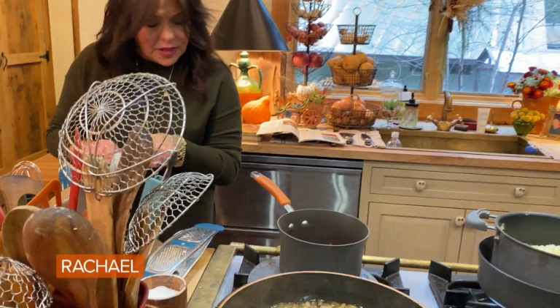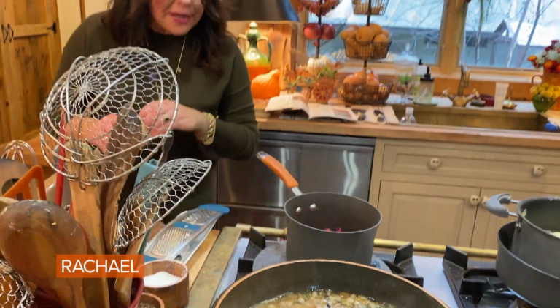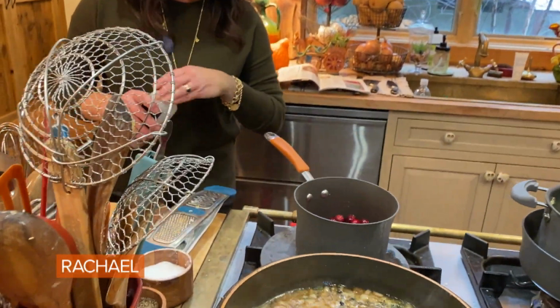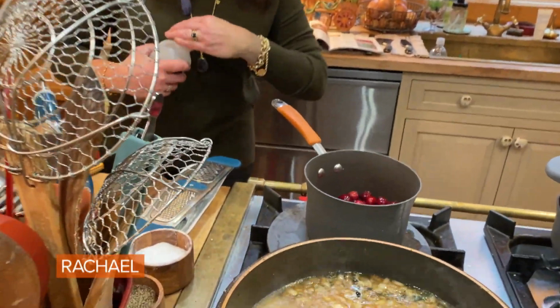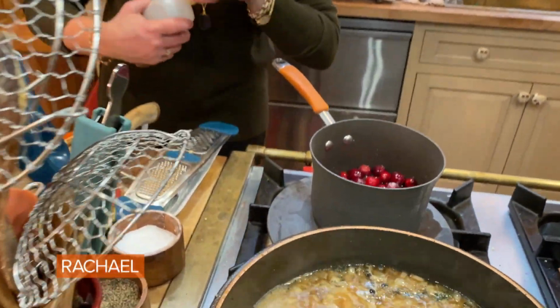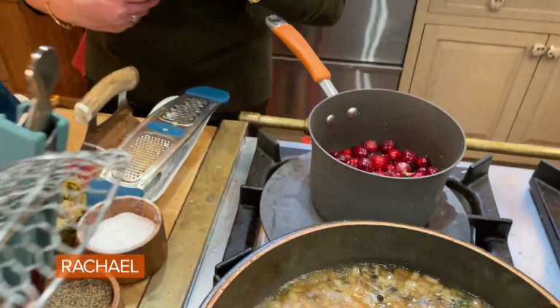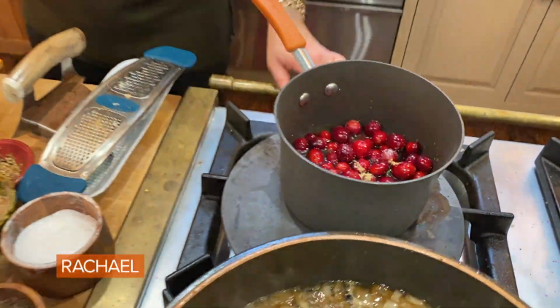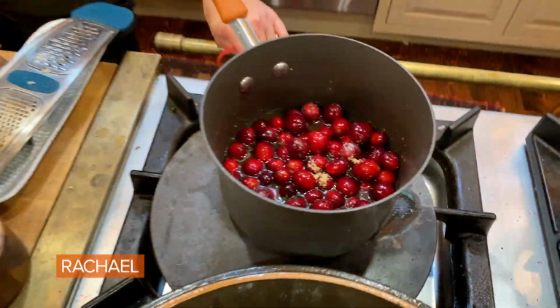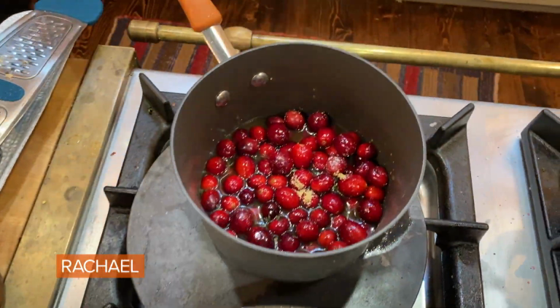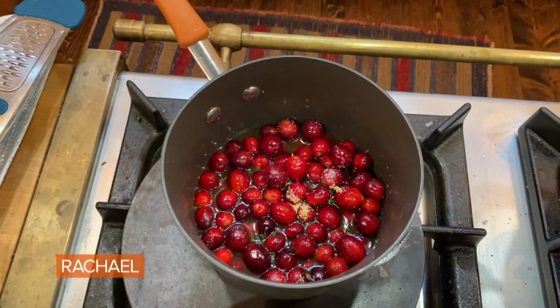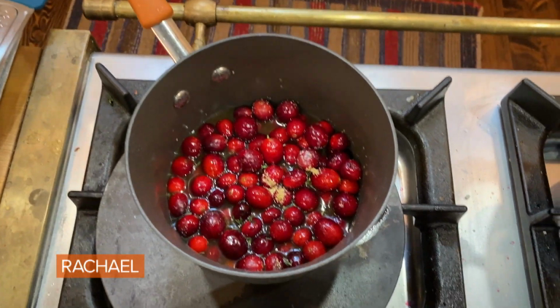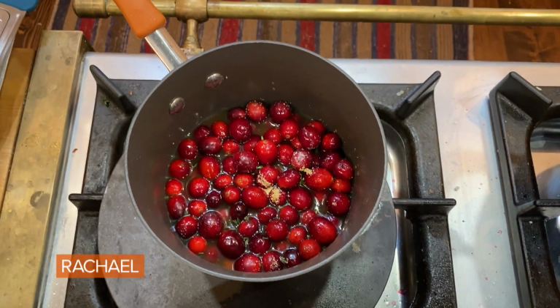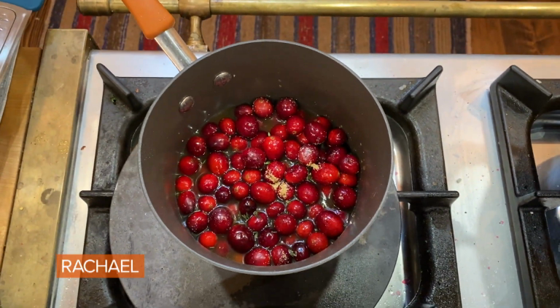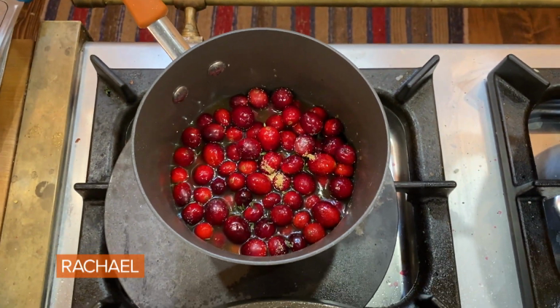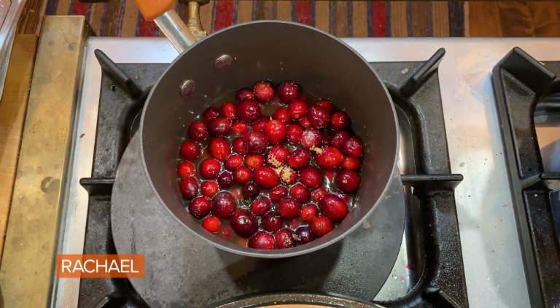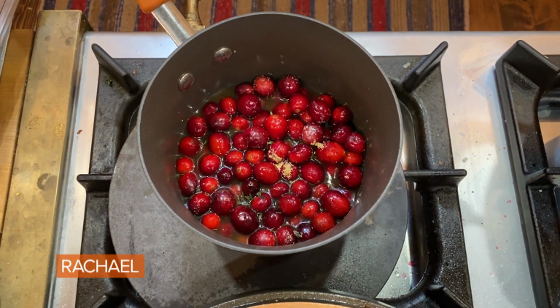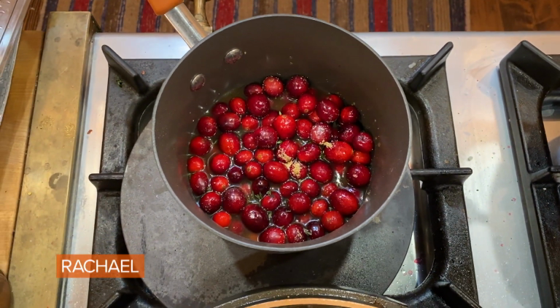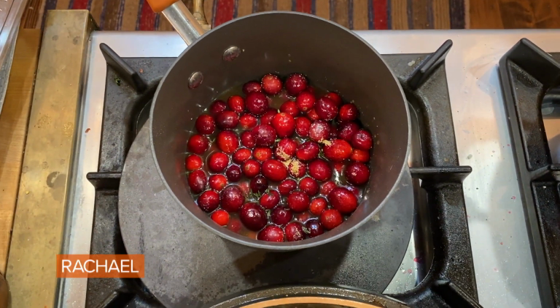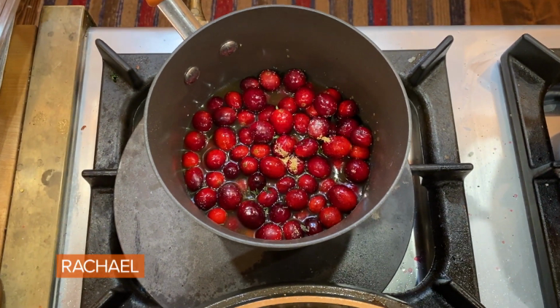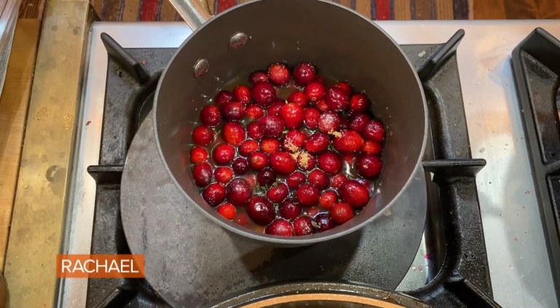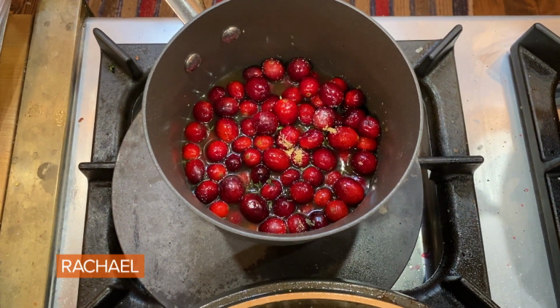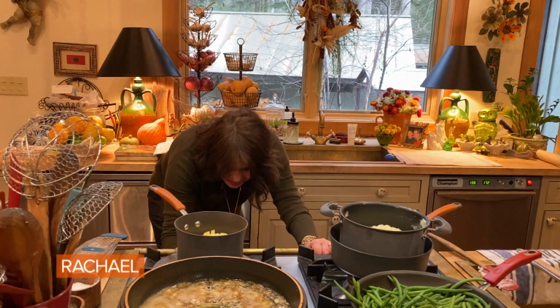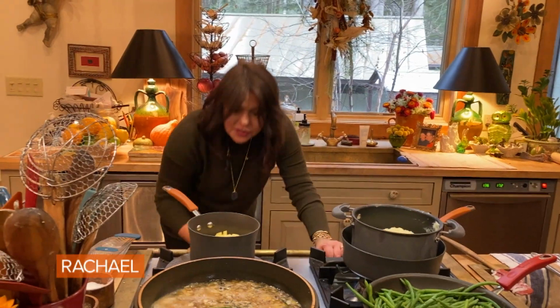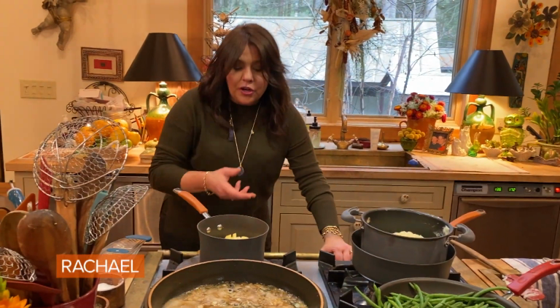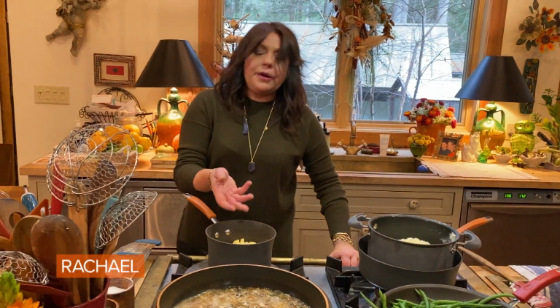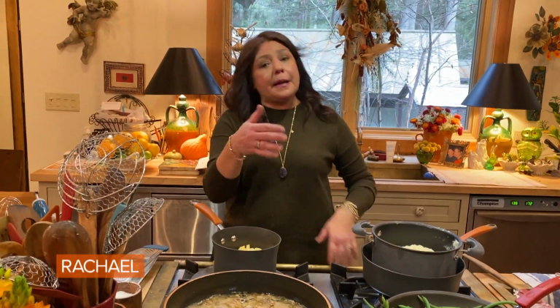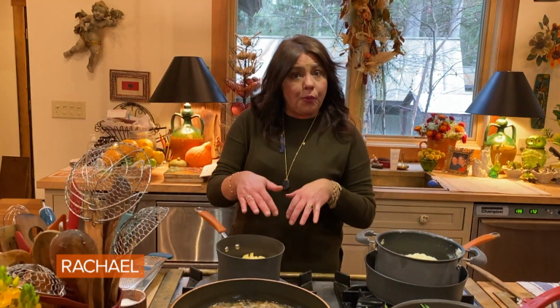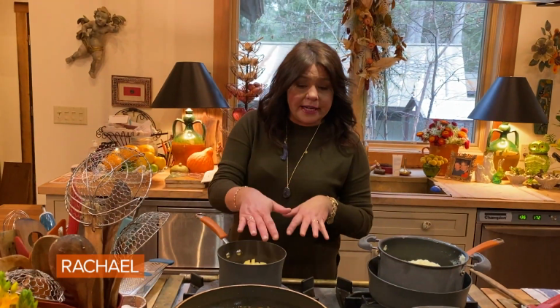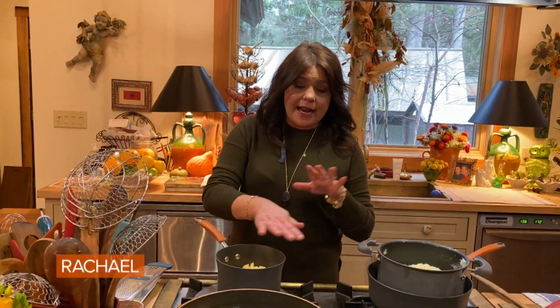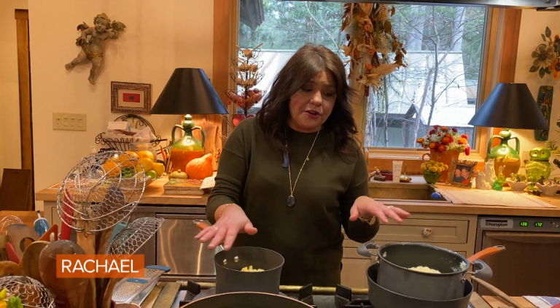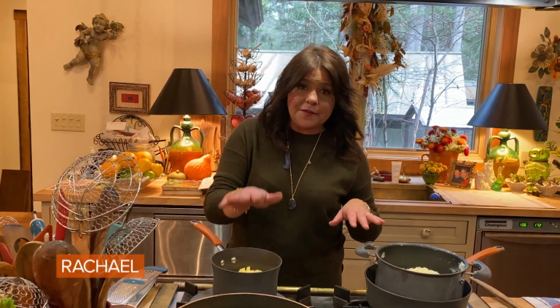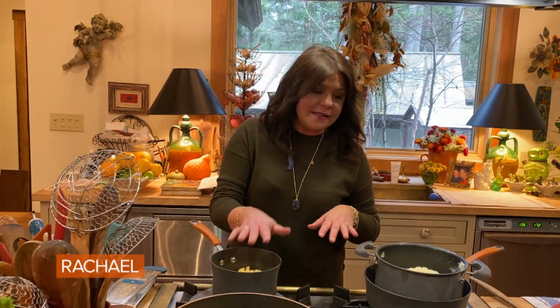Making cranberry applesauce for this dish. And I'm gonna add an opal apple. So we're gonna bring this up to a boil, let it cook down, turn it off, and this is done.